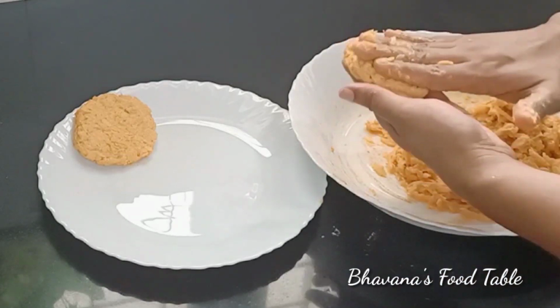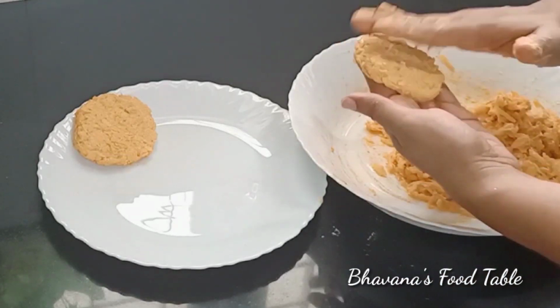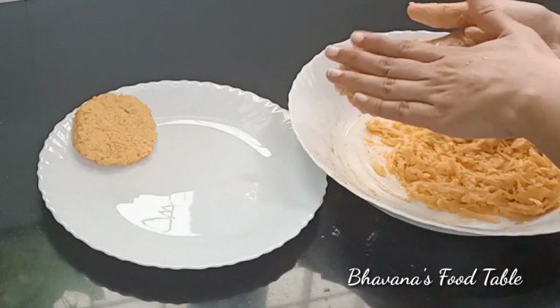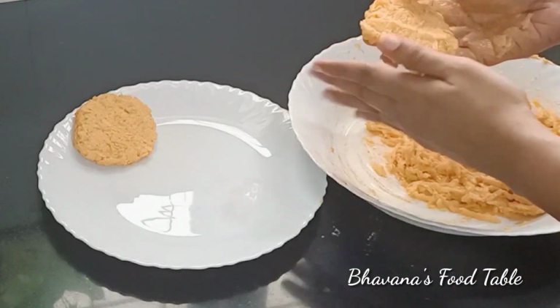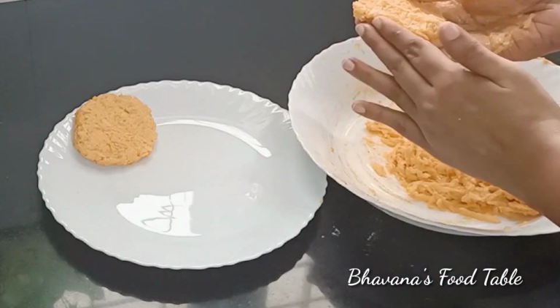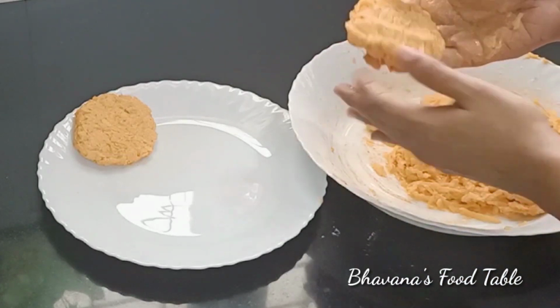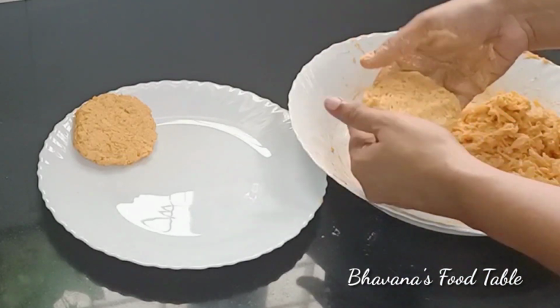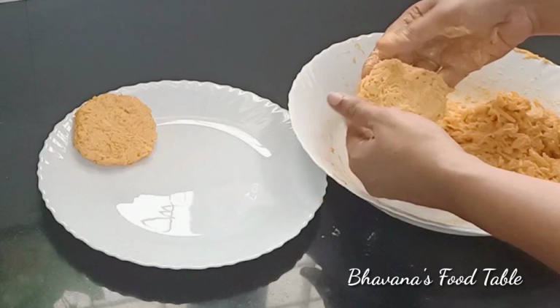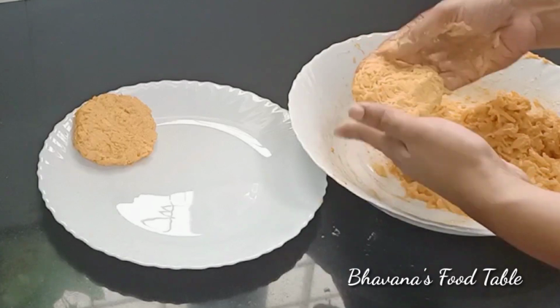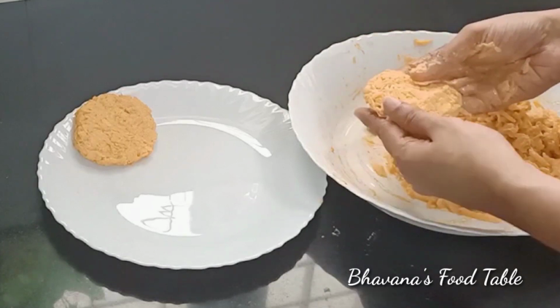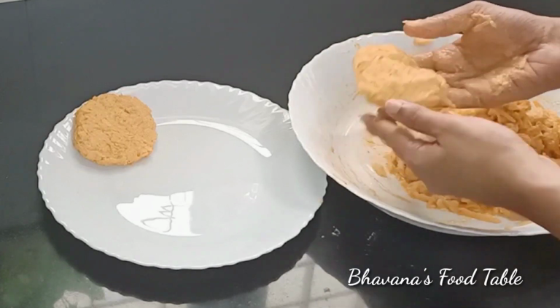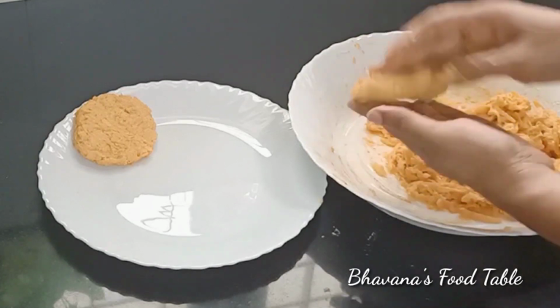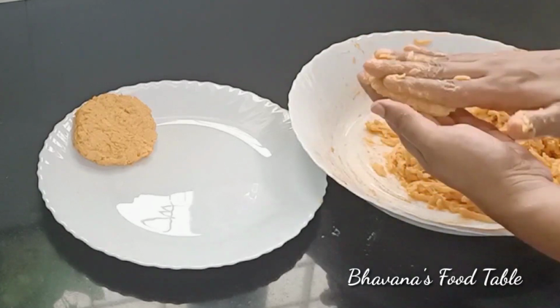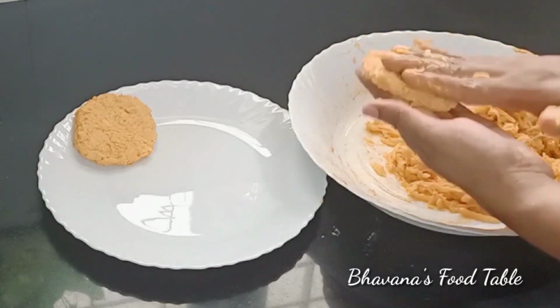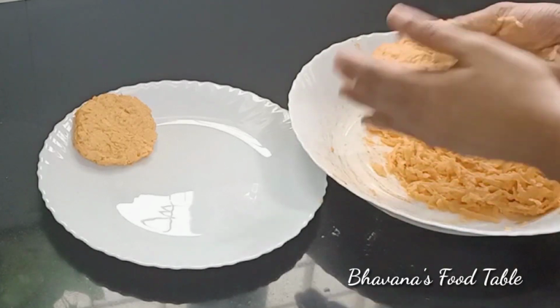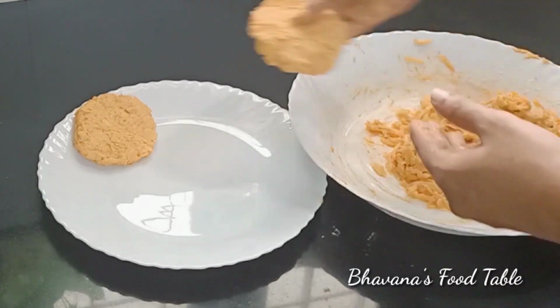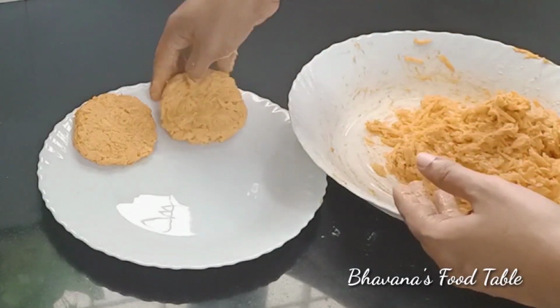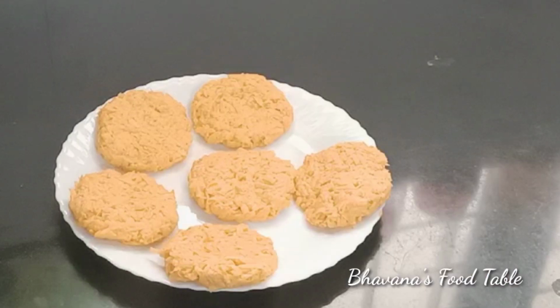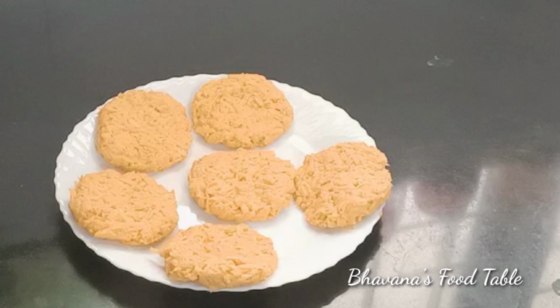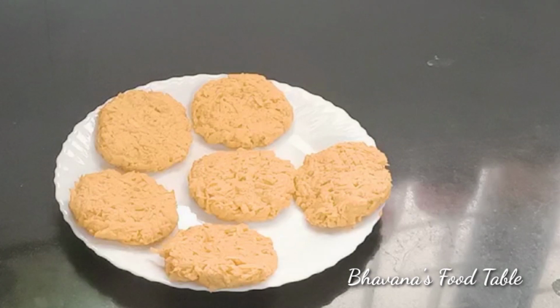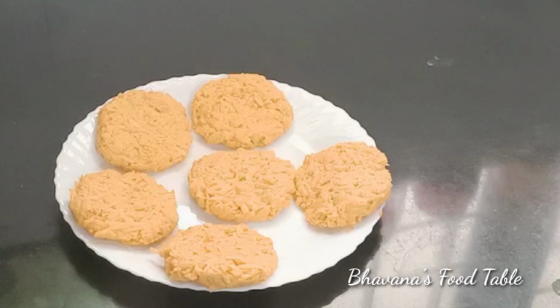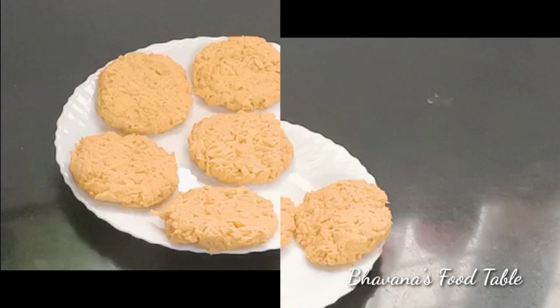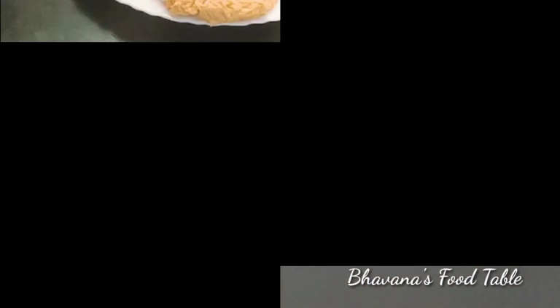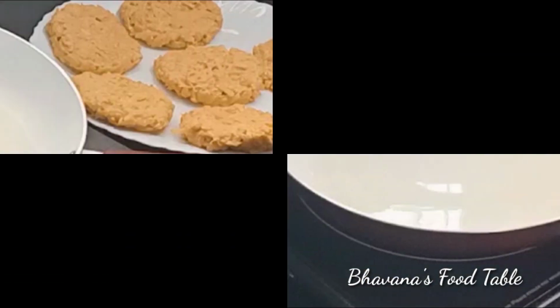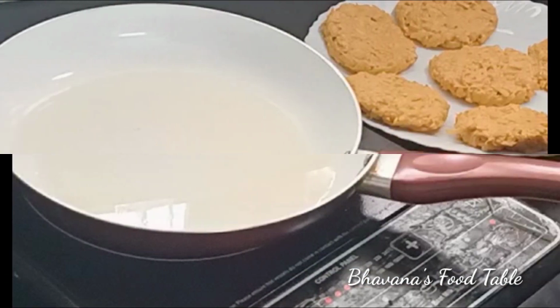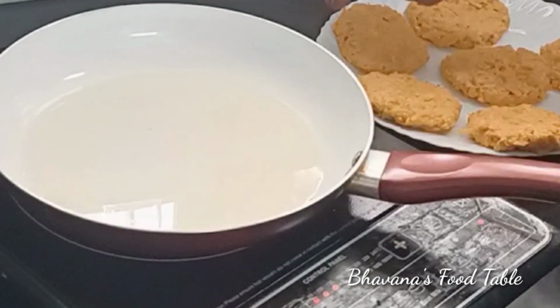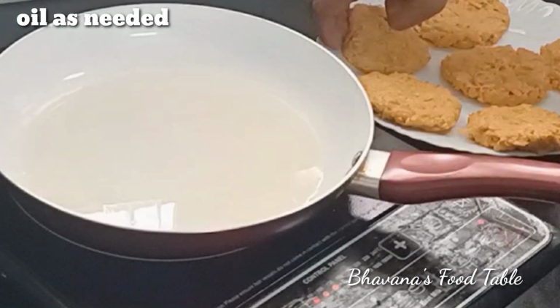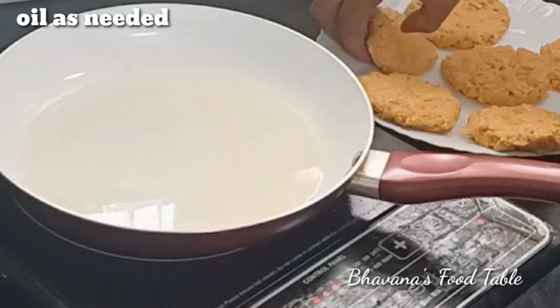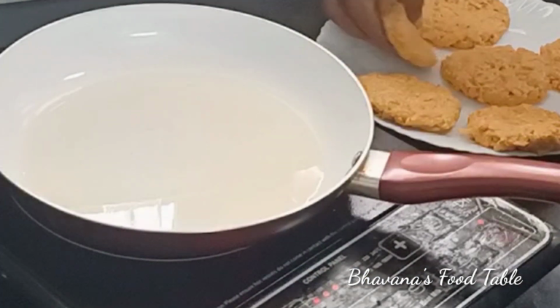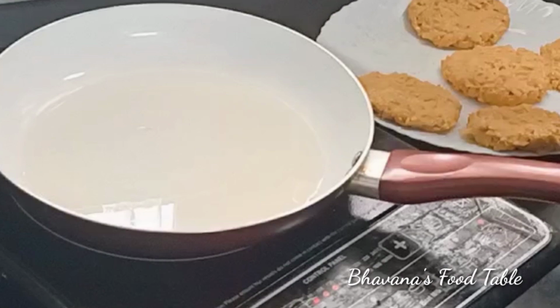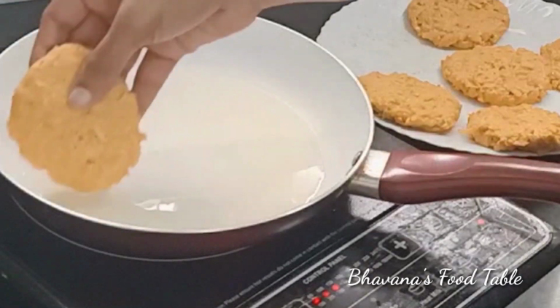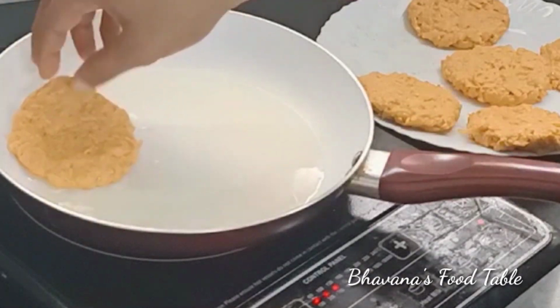Mix all the ingredients together in the pan. Add 1 teaspoon of rice flour, spread it out, and add to a bowl. Shape into 6 hash browns and place in a pan.